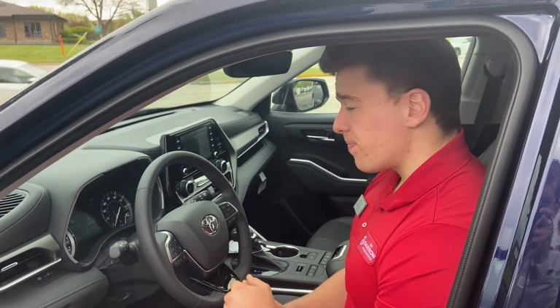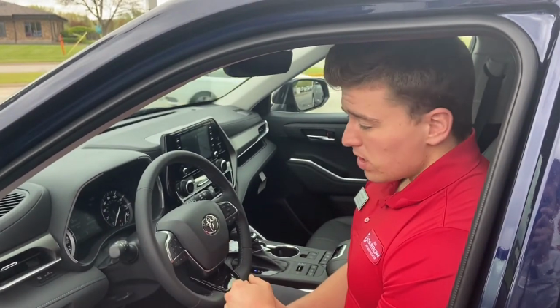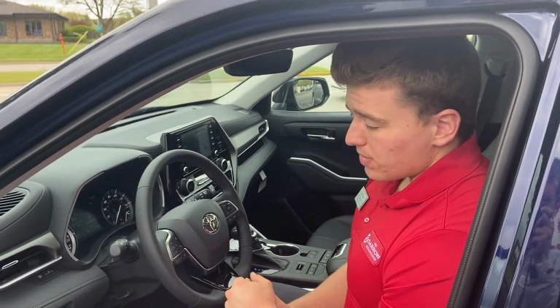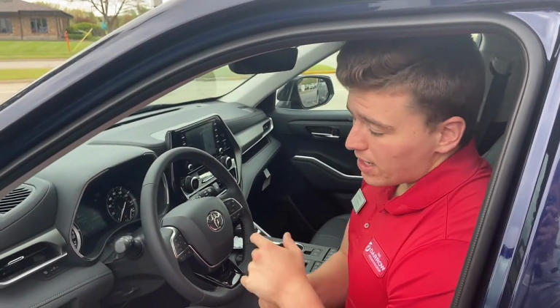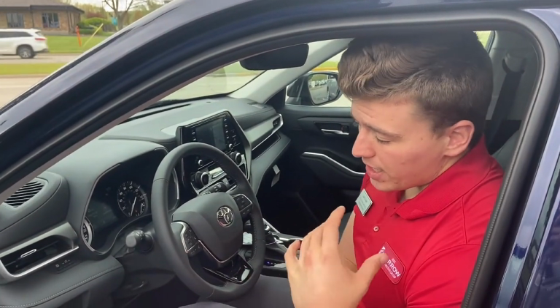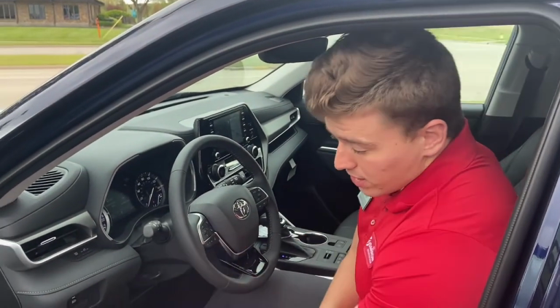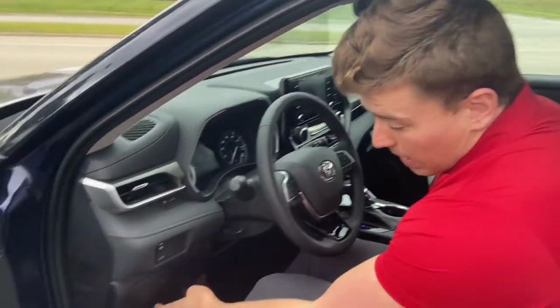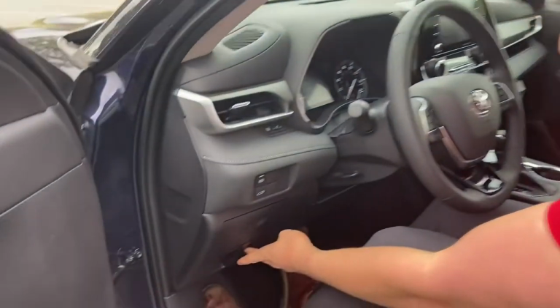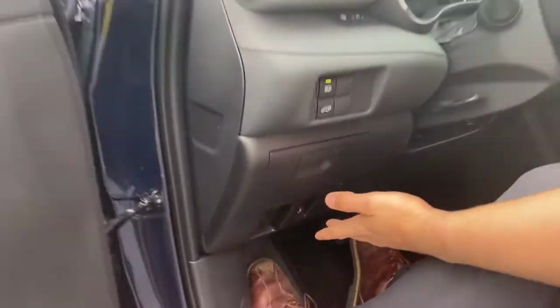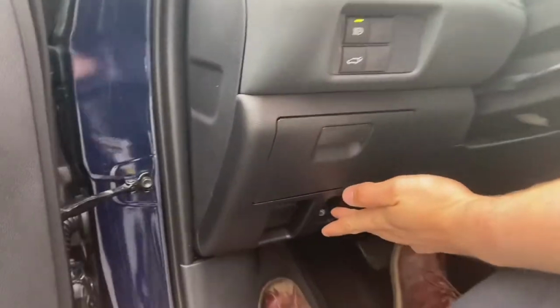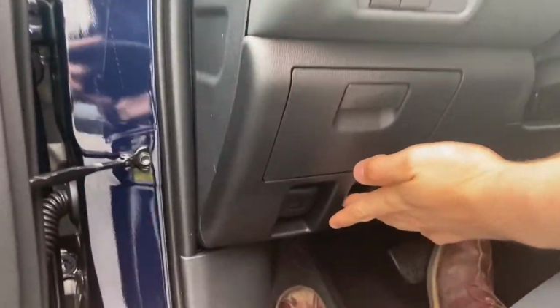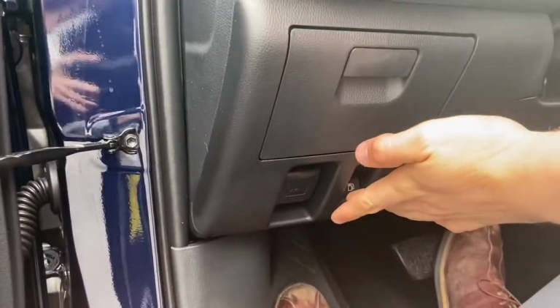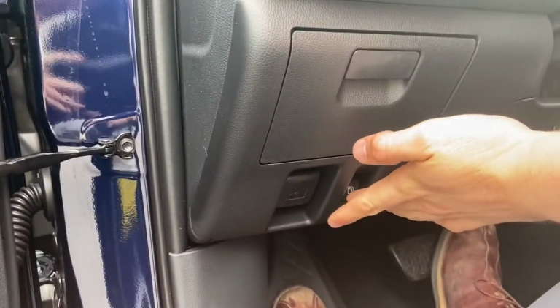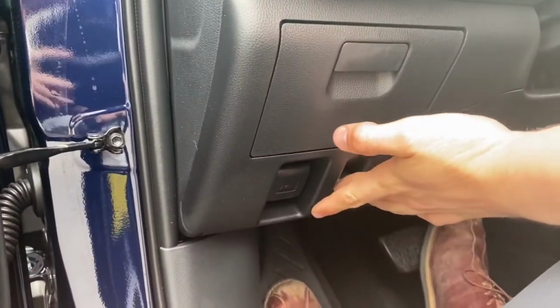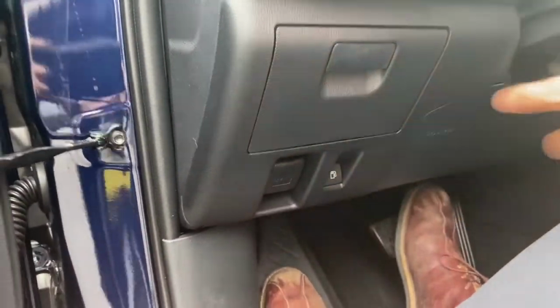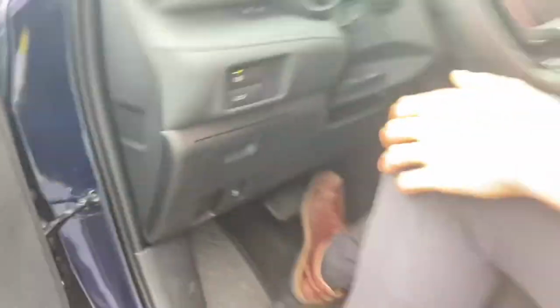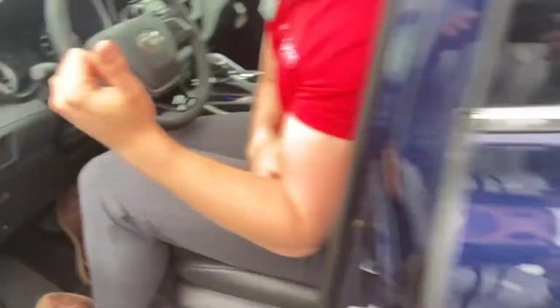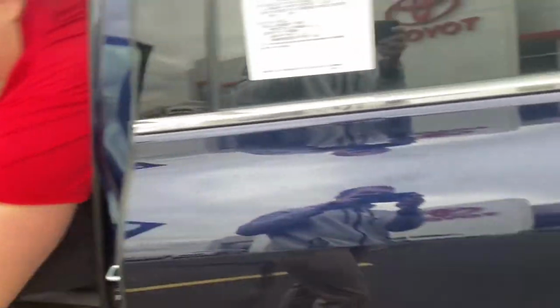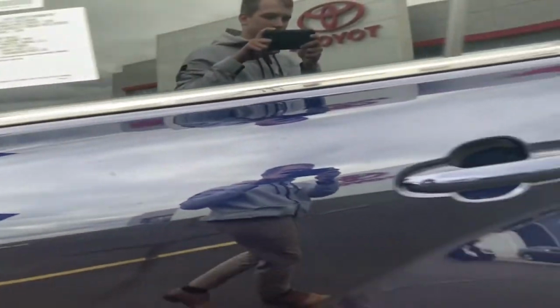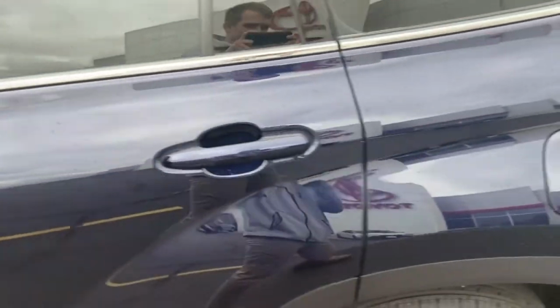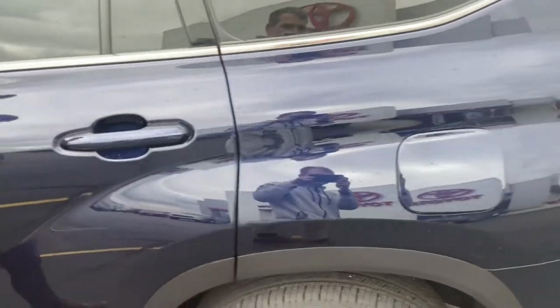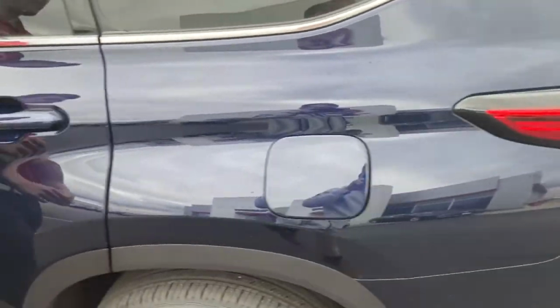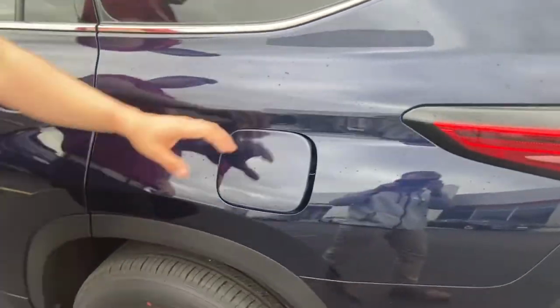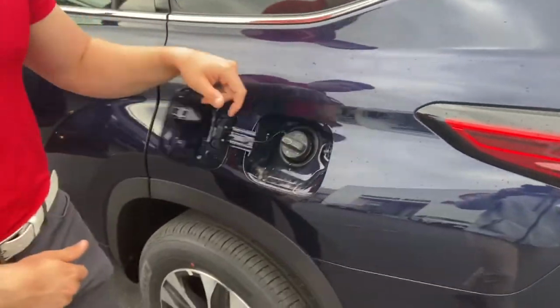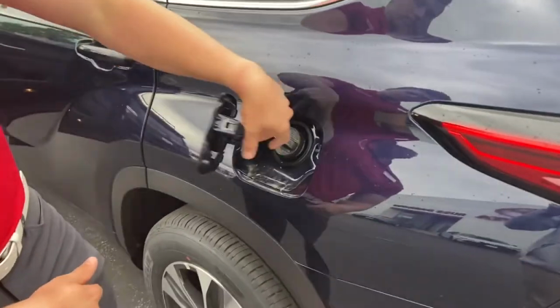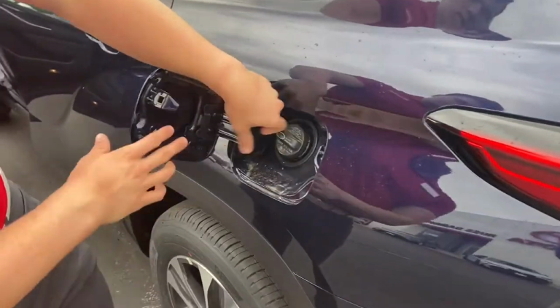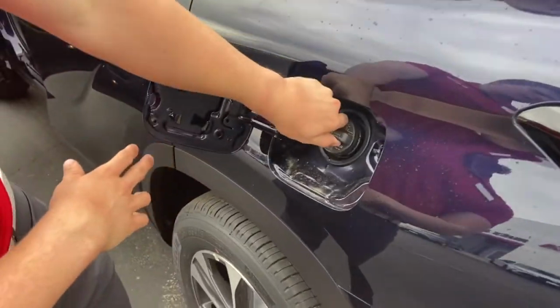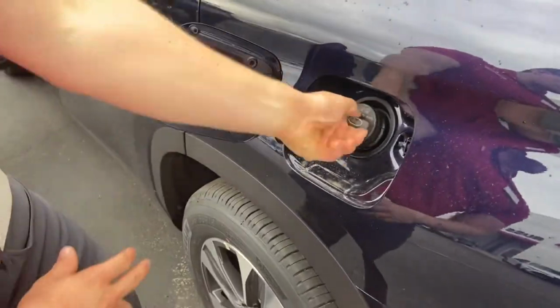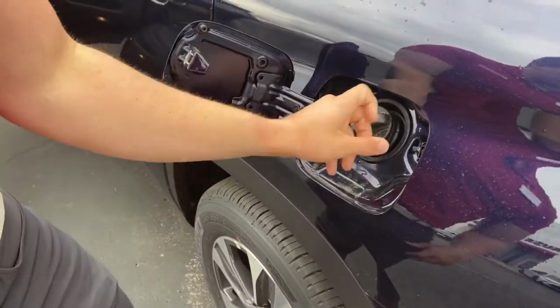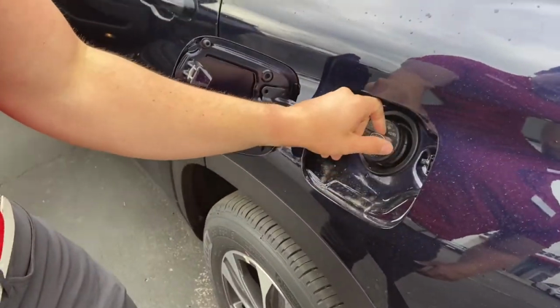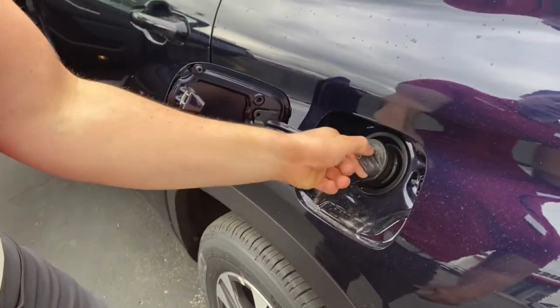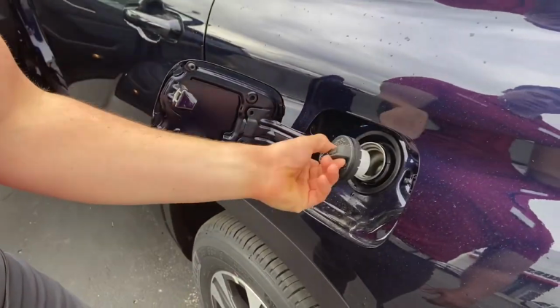Here's how you pop the gas cap on the Highlander to actually open it. You simply press that, the side will open right here. You can open it, twist it, and fill it up just like any other regular car.